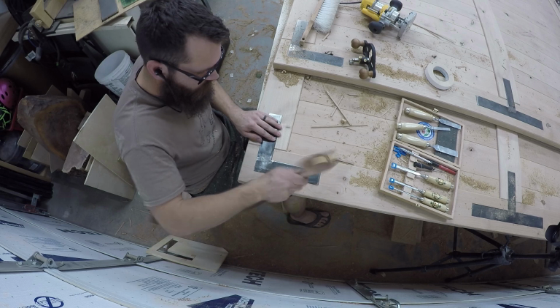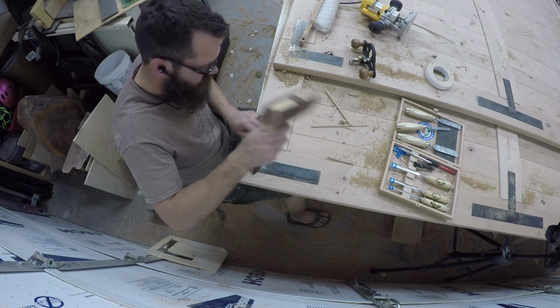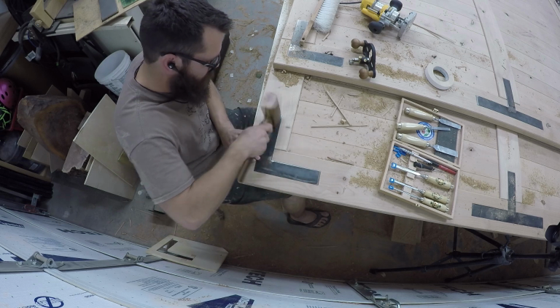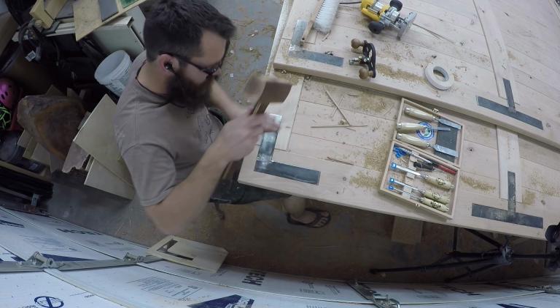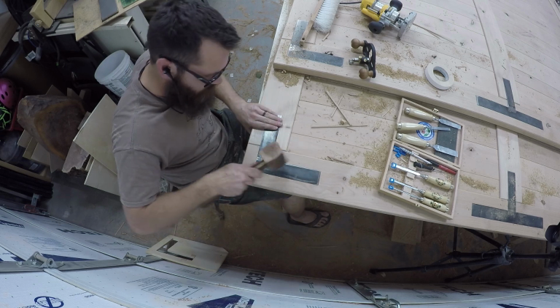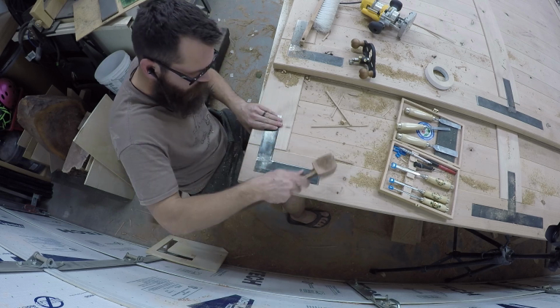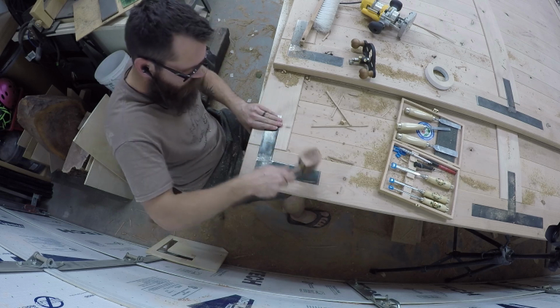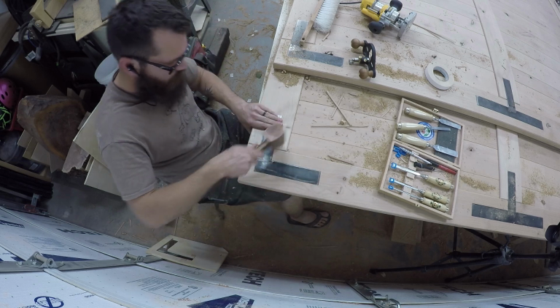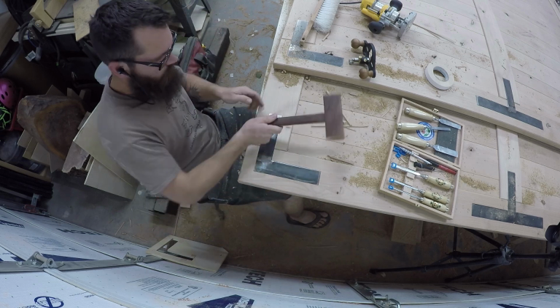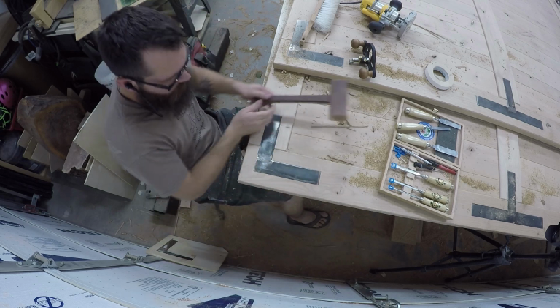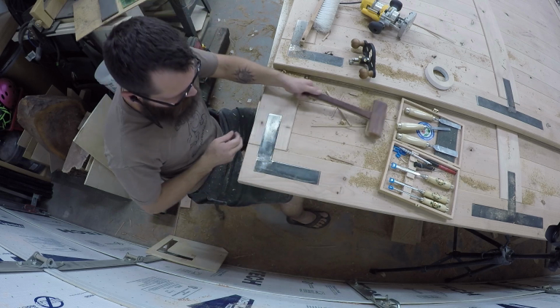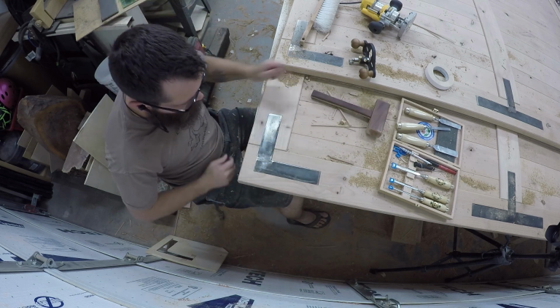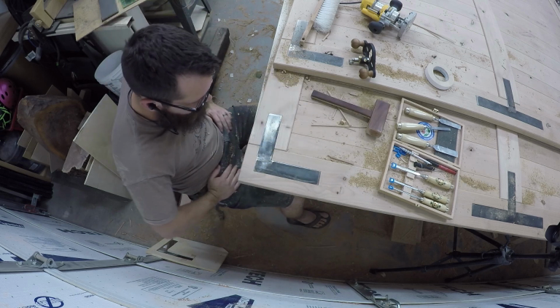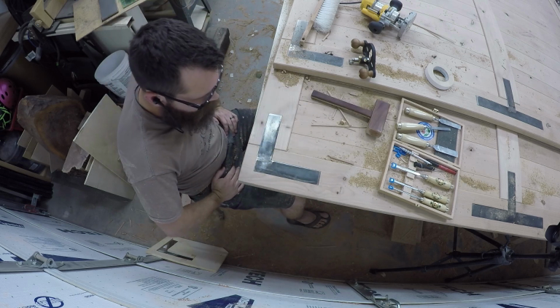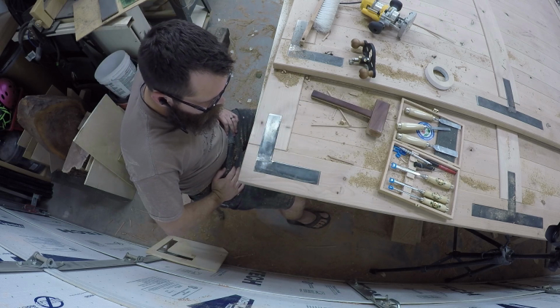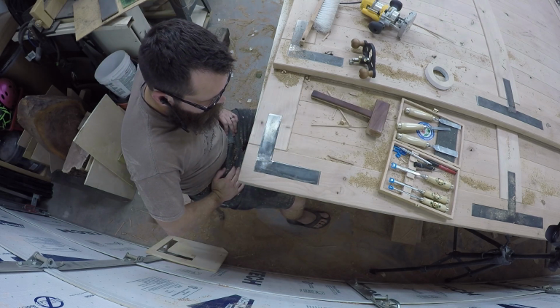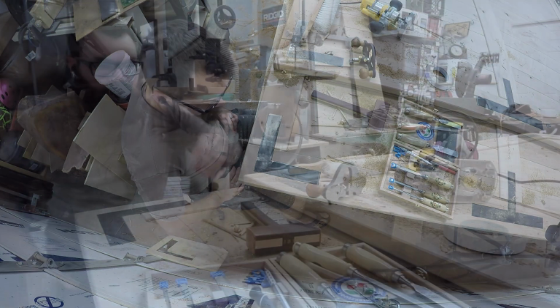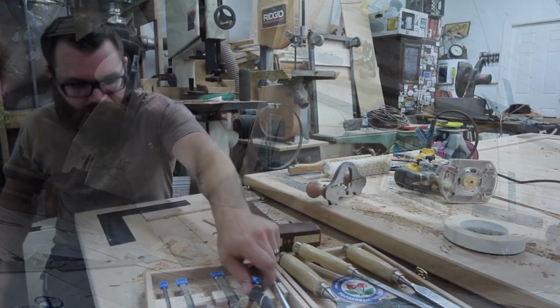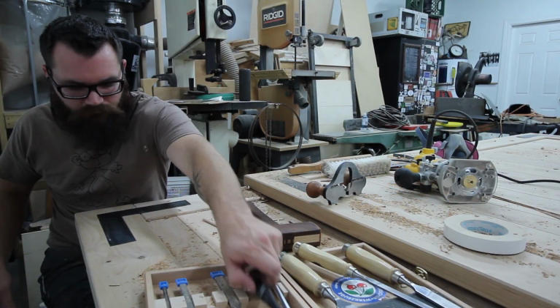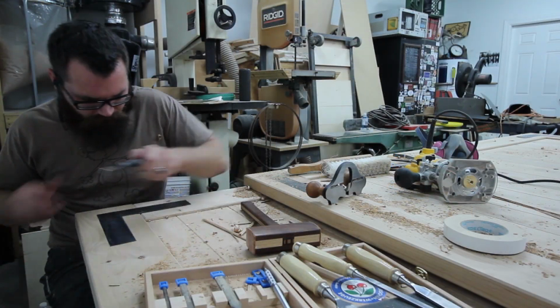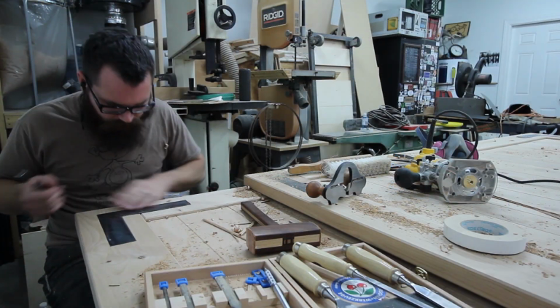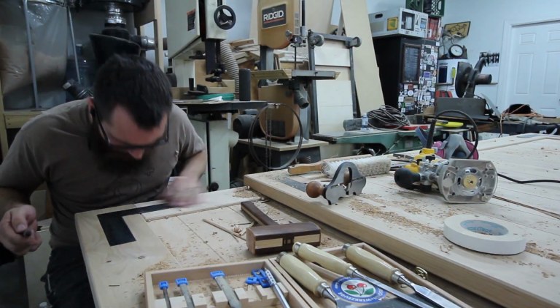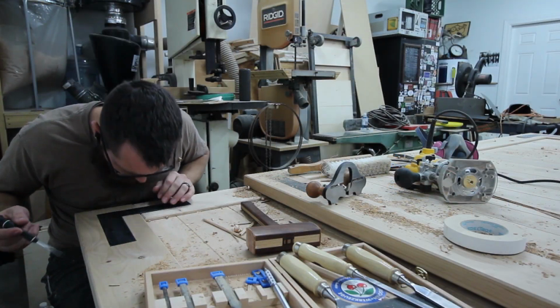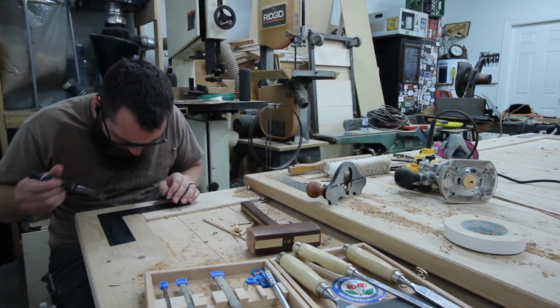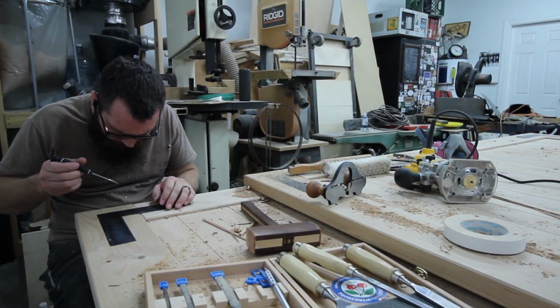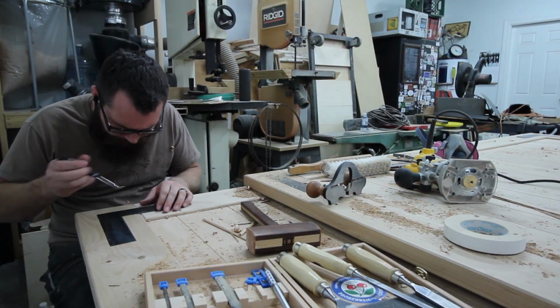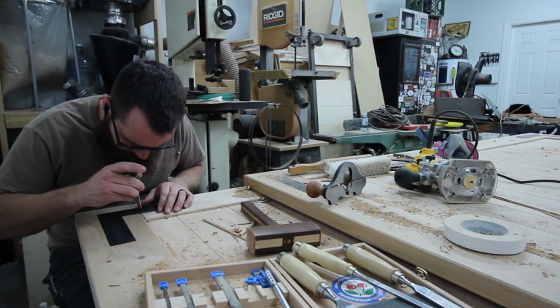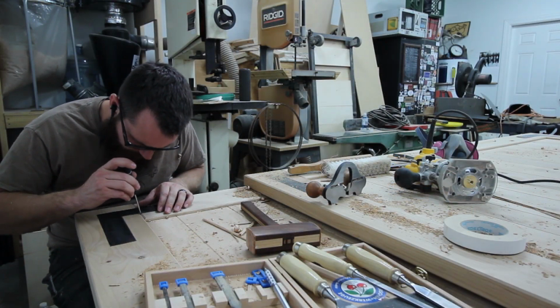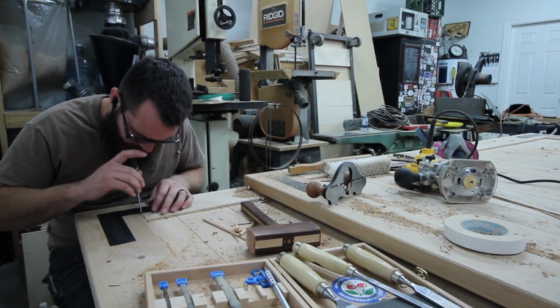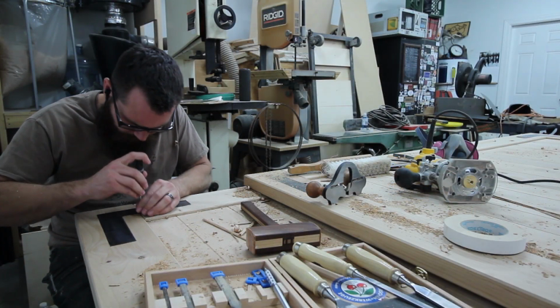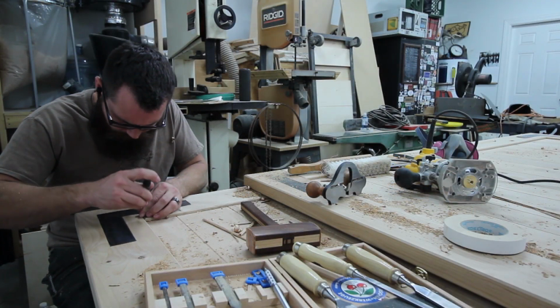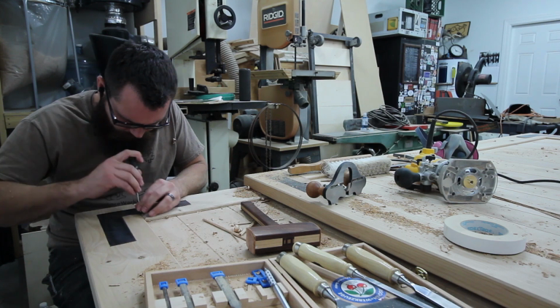The first test fit was almost perfect, but I knew that after applying some finish it was going to get a little bit tighter, and I didn't want to risk it. So I took it back out and I fine-tuned it a little bit more.